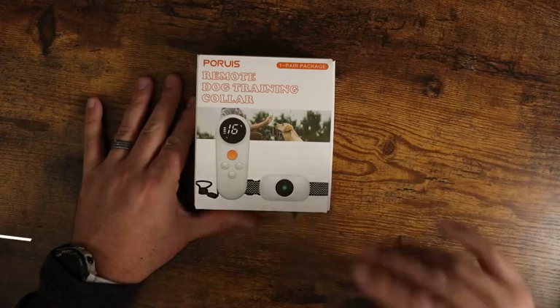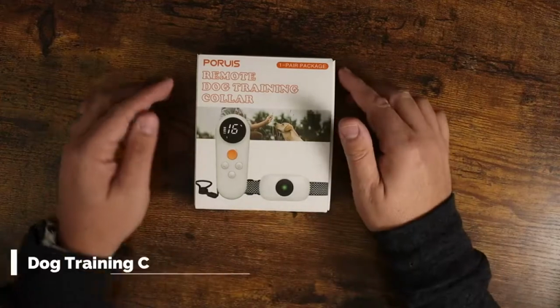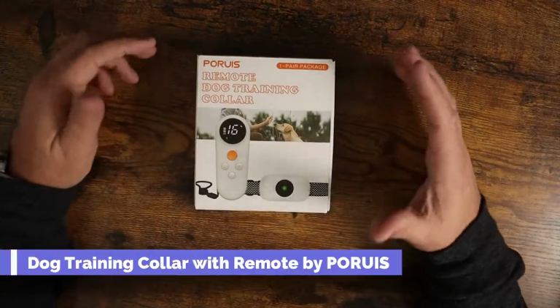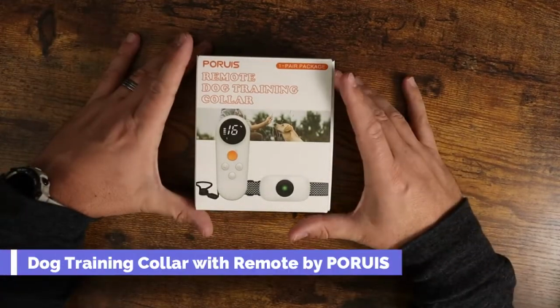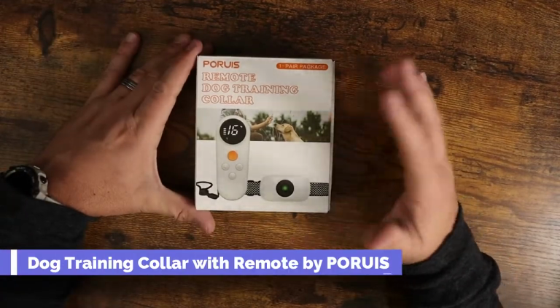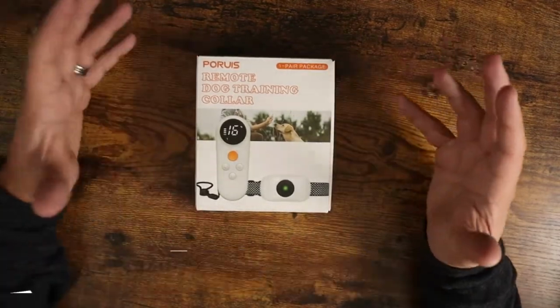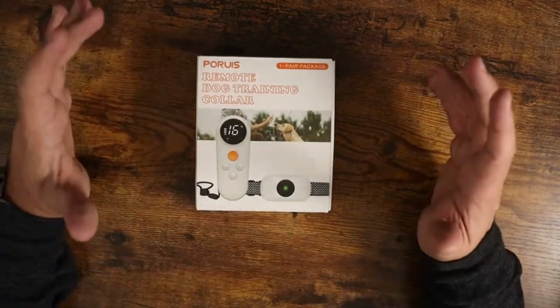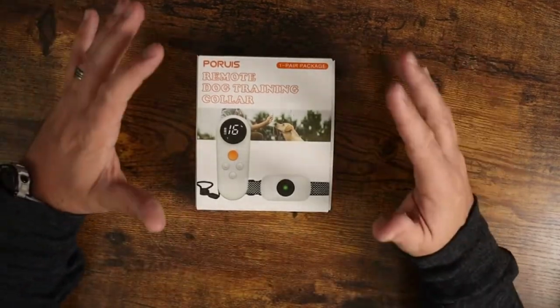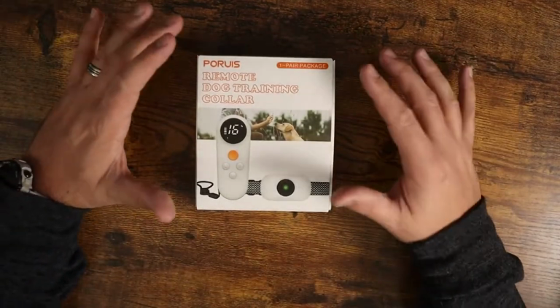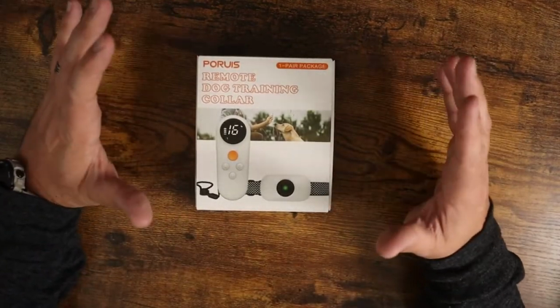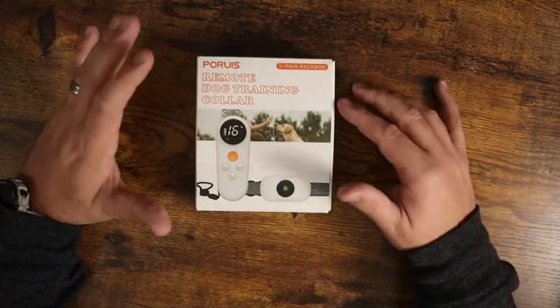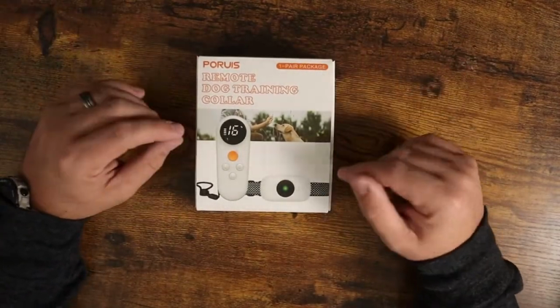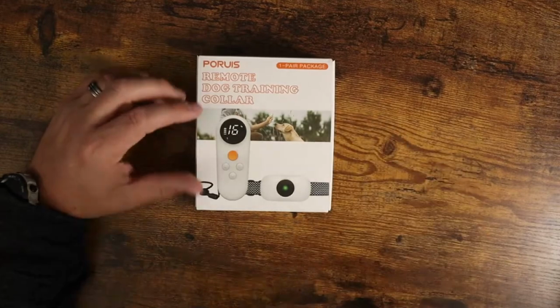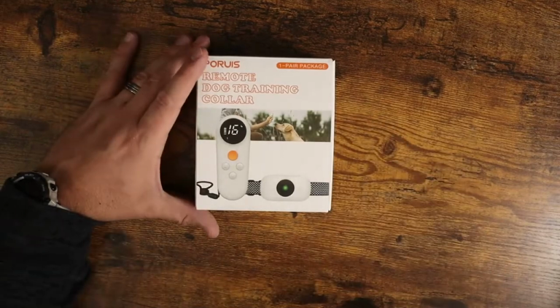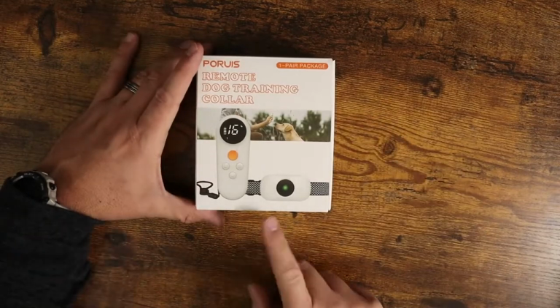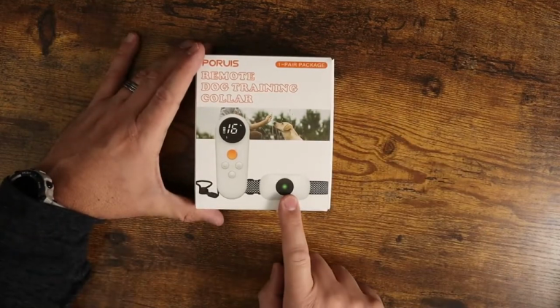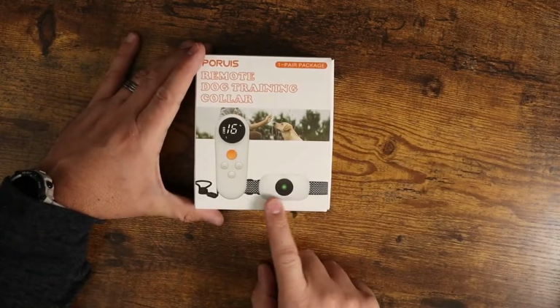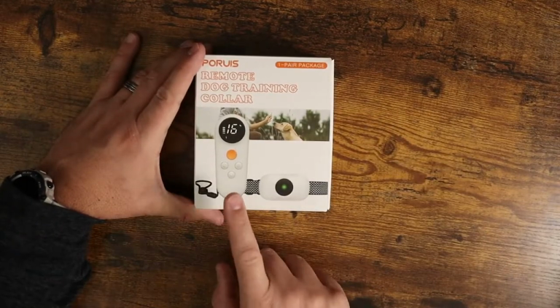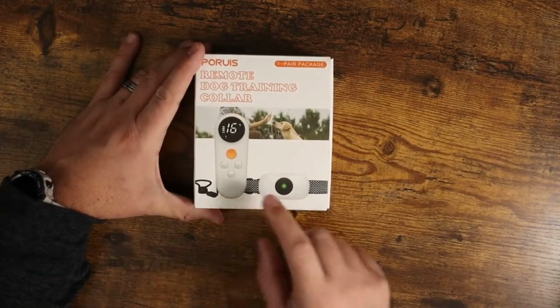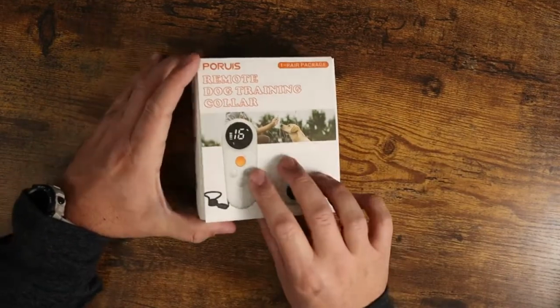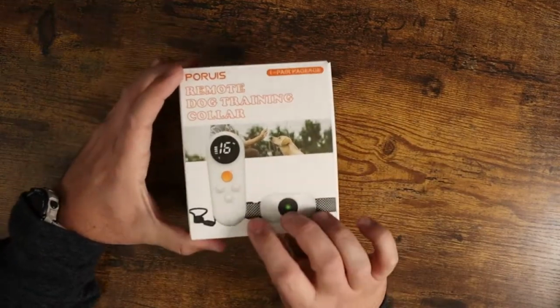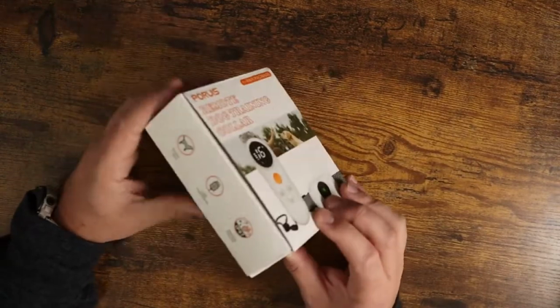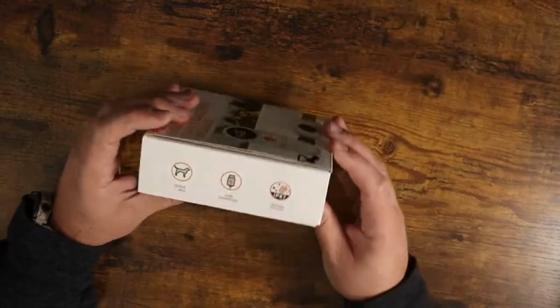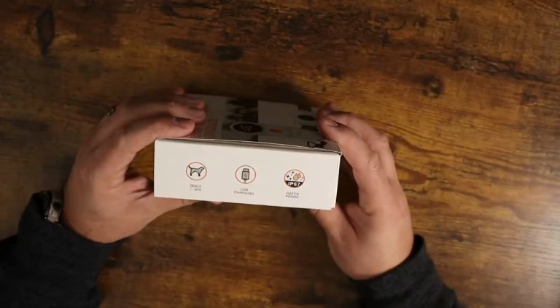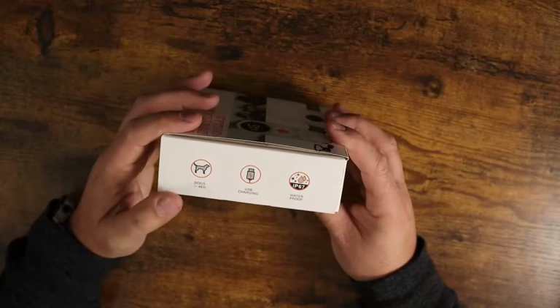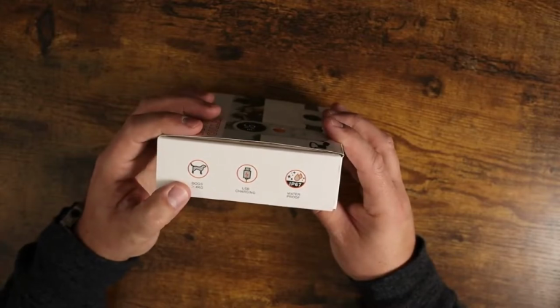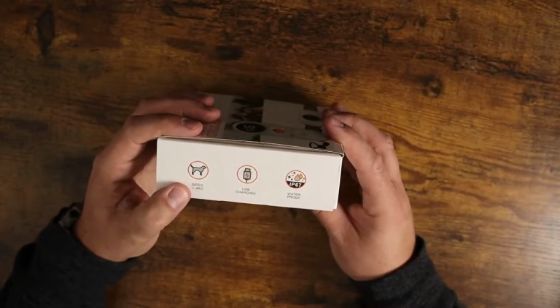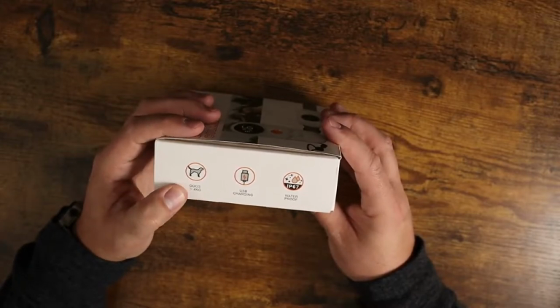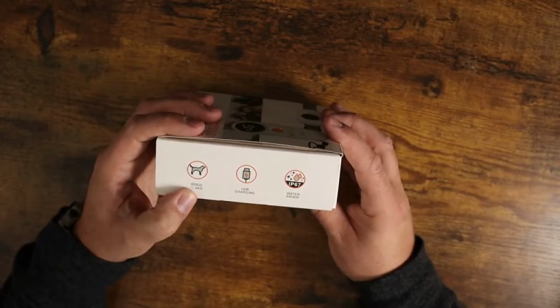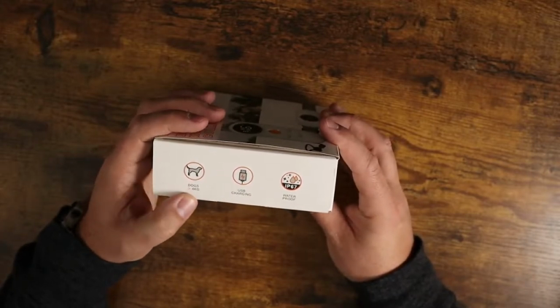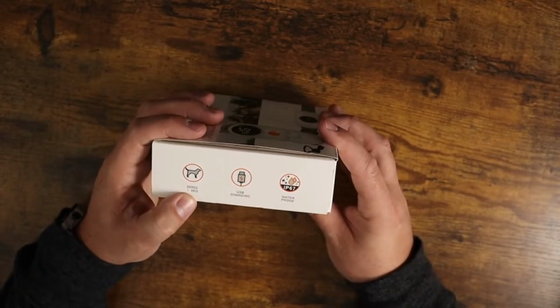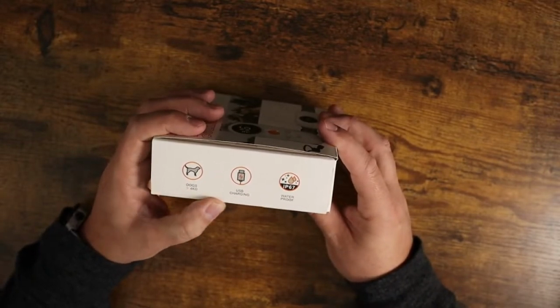What is going on guys? Today I wanted to show you the Prorius Remote Dog Training Collar. This comes with the collar itself as well as the remote control. This is for dogs less than four kilograms.